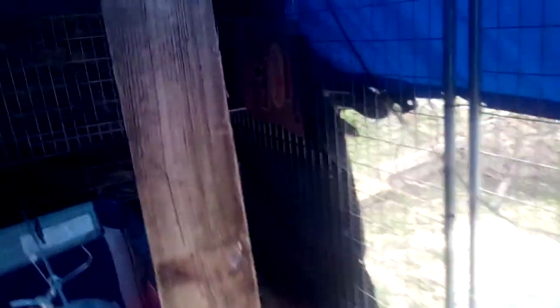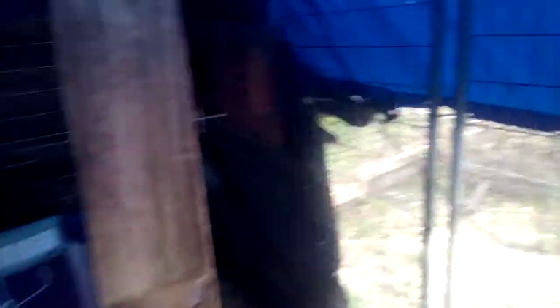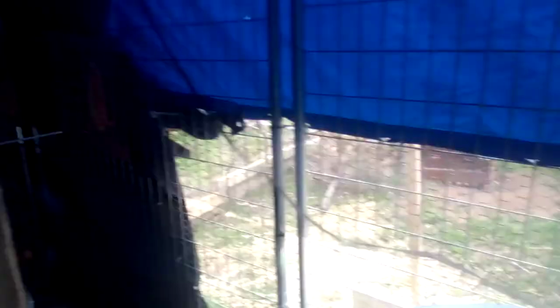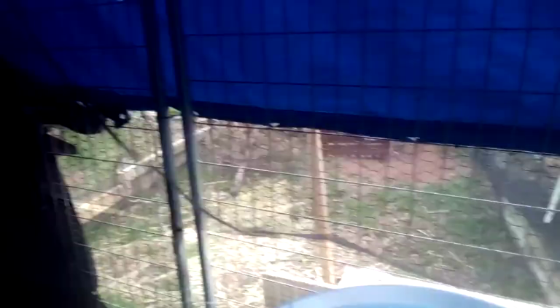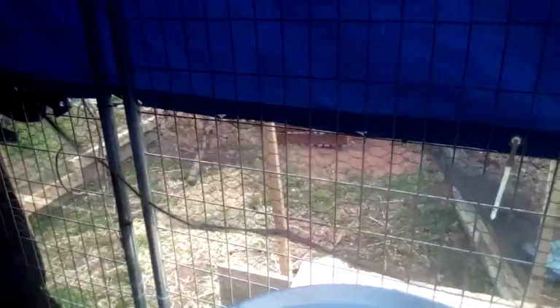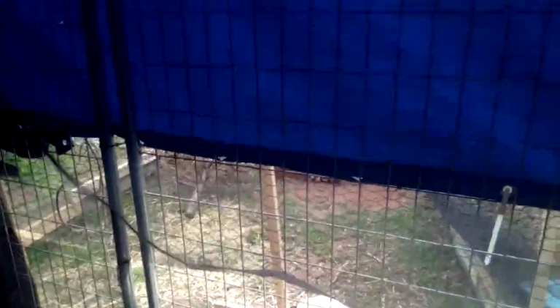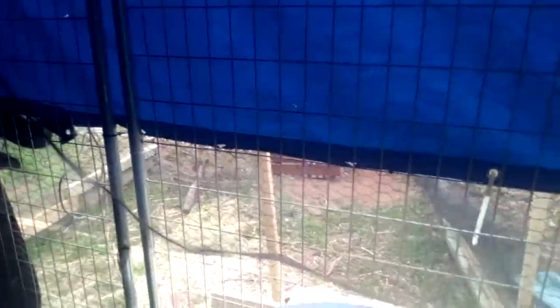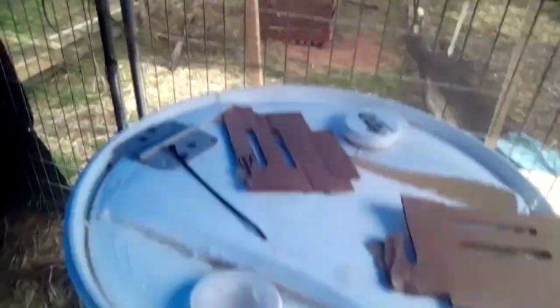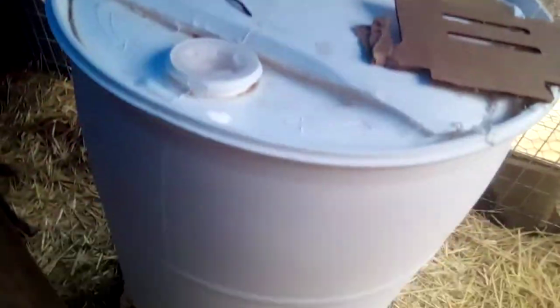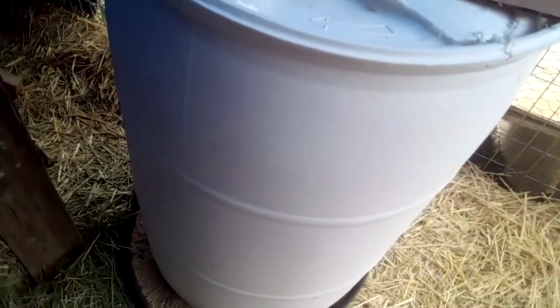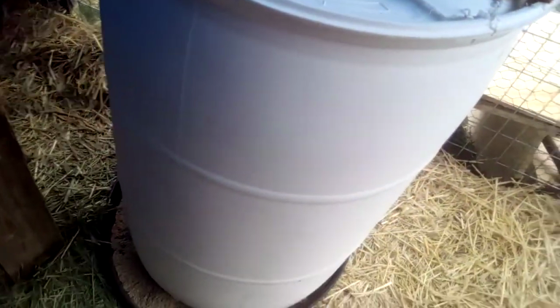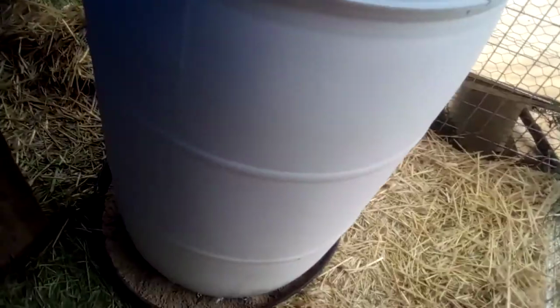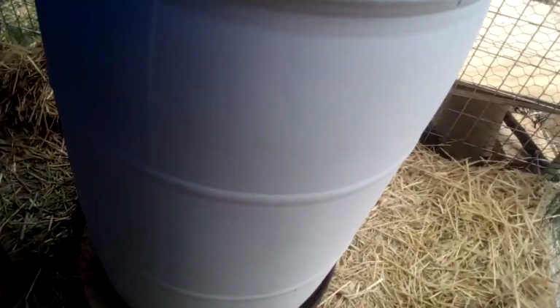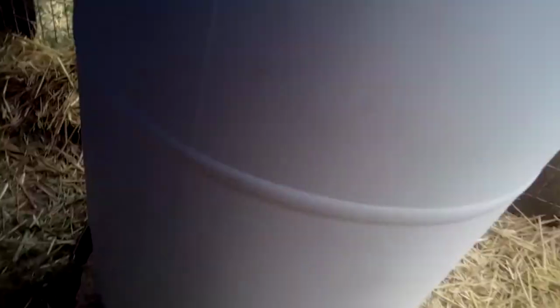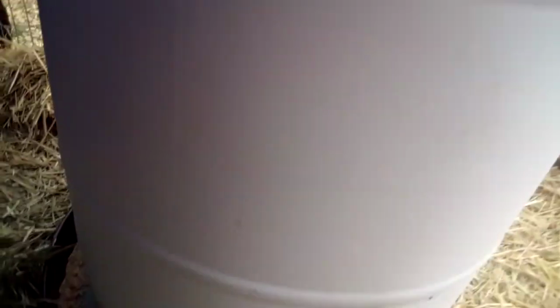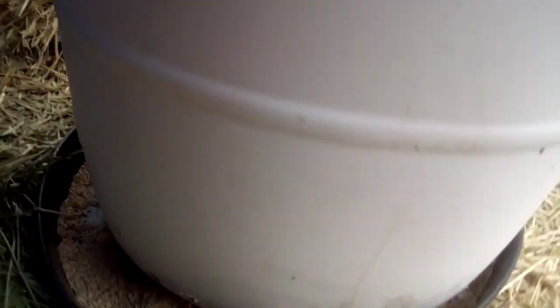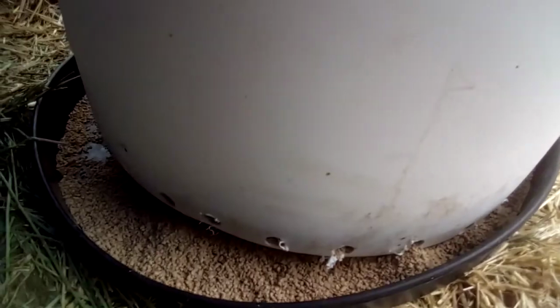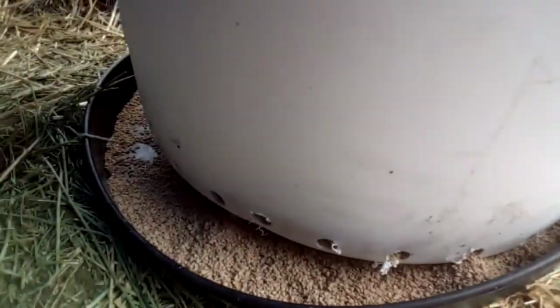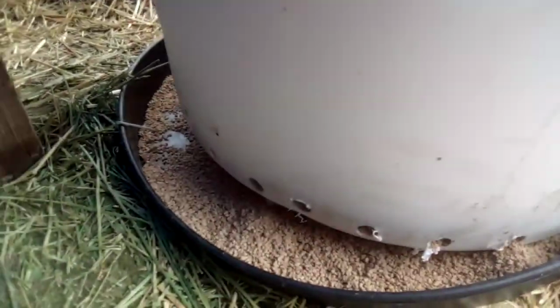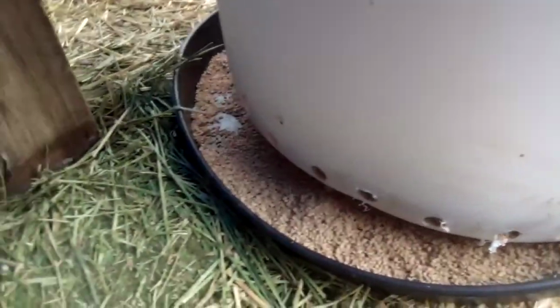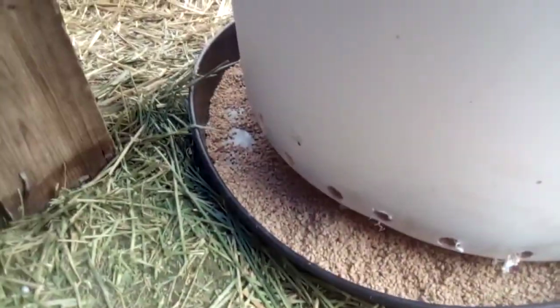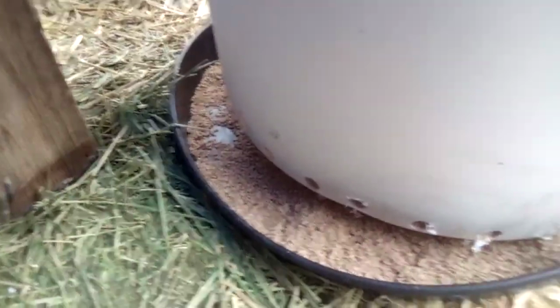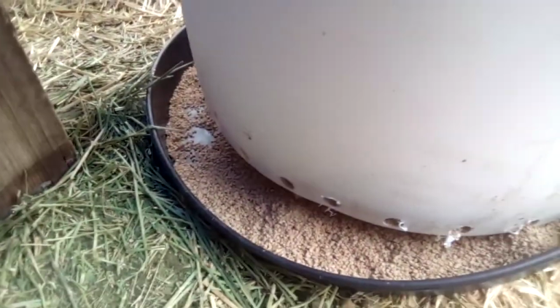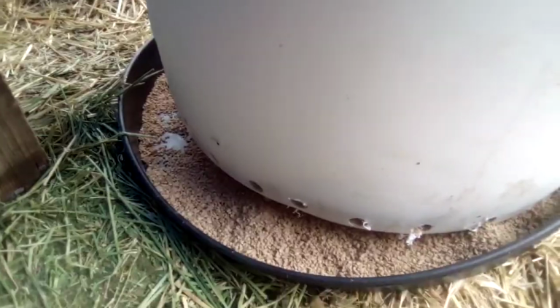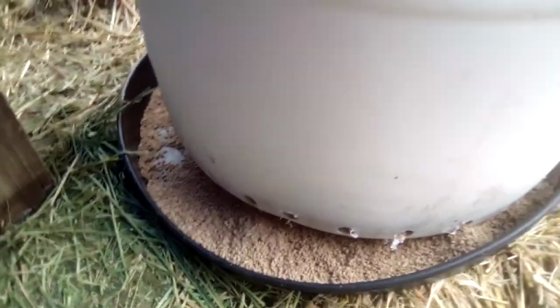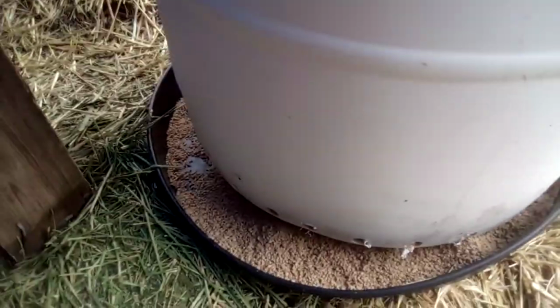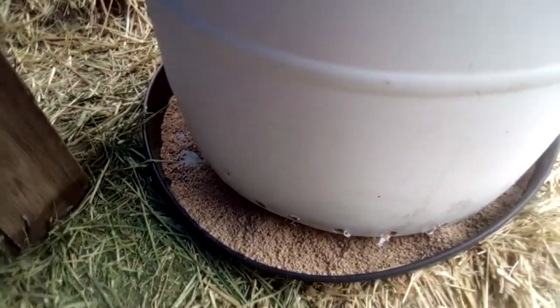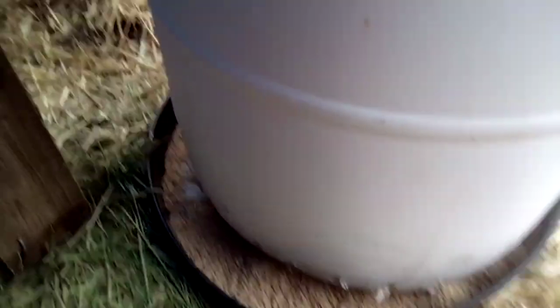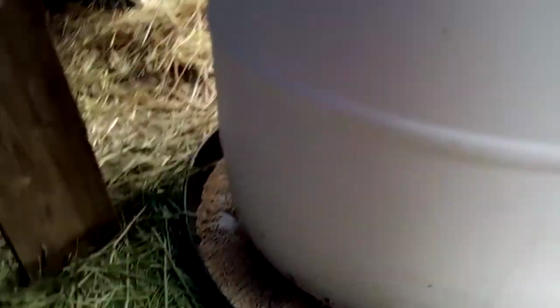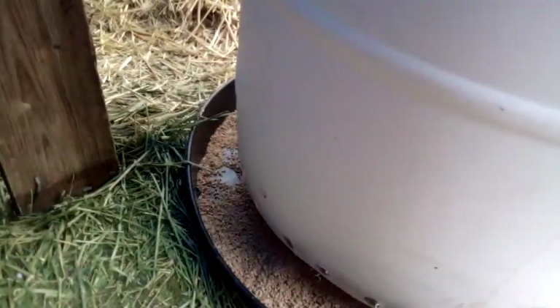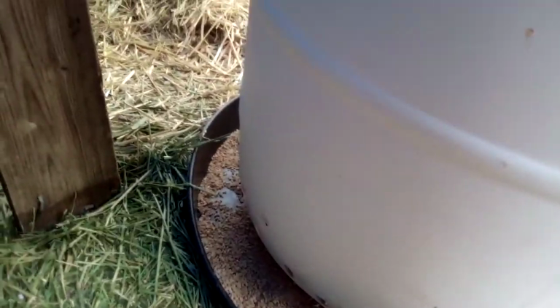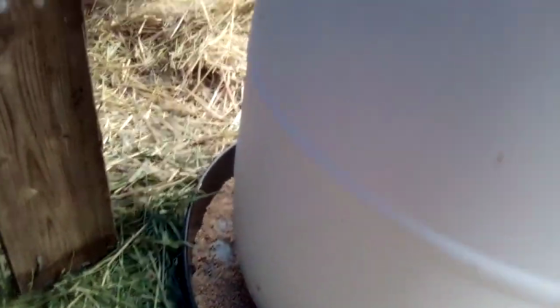We also made these feeders right here. We drilled the holes, but we drilled the holes too big — we messed up. So that's why we got these tubs.